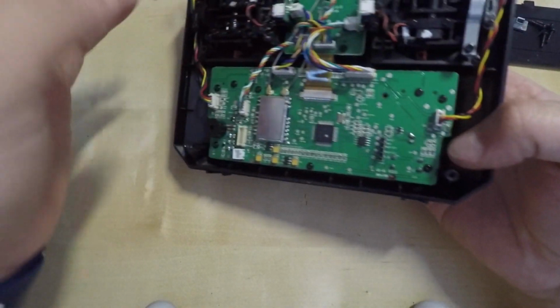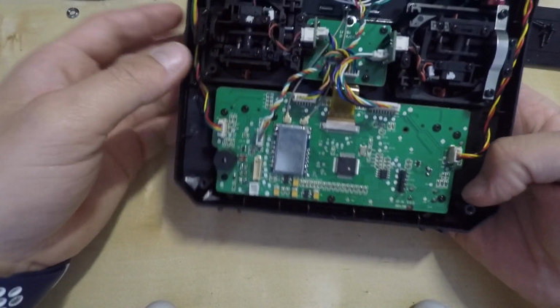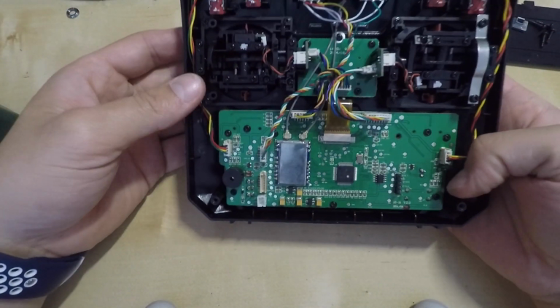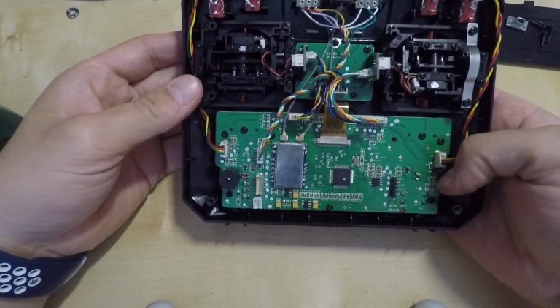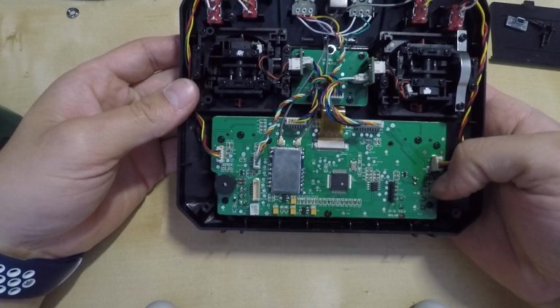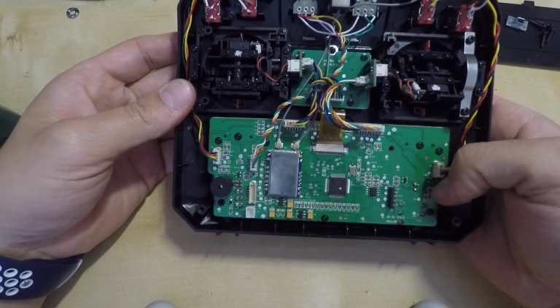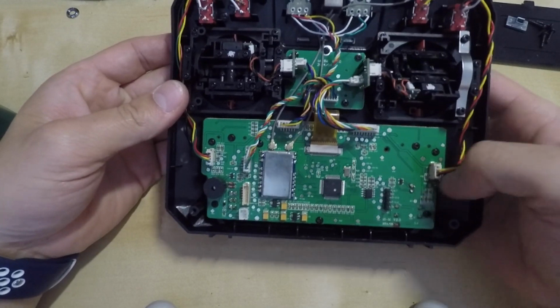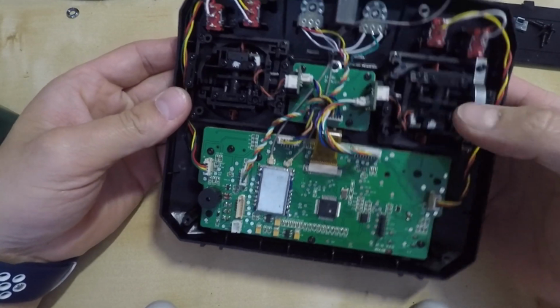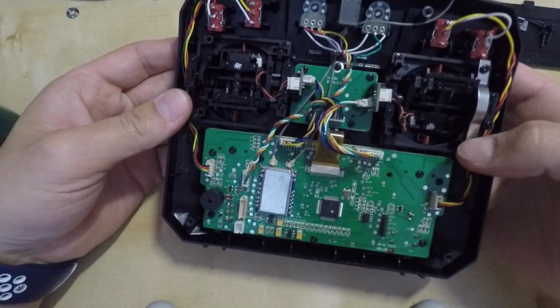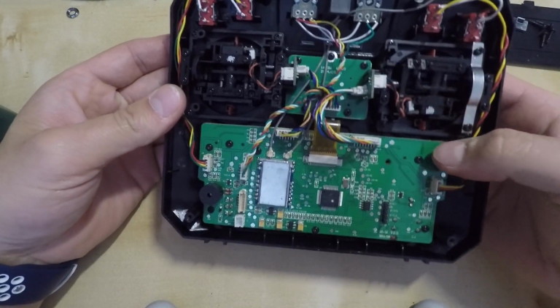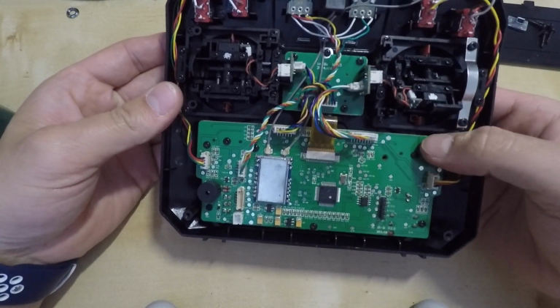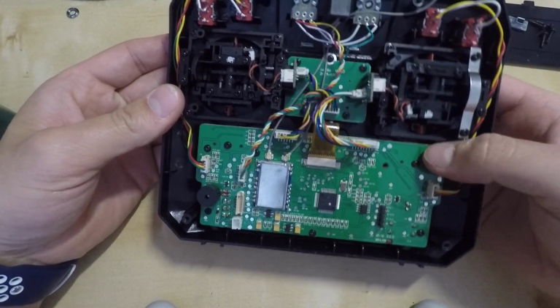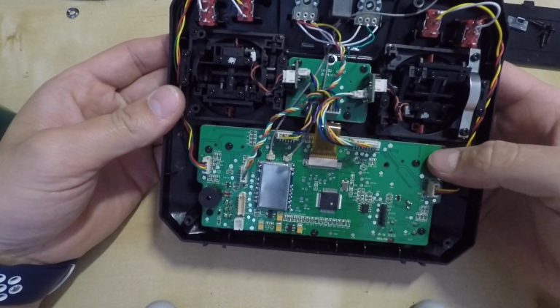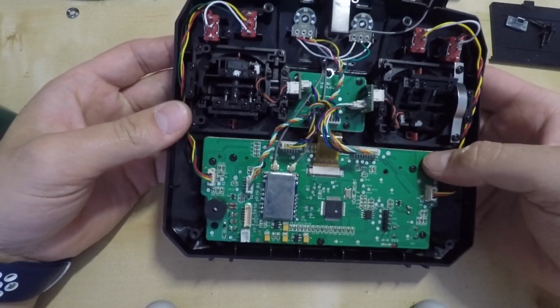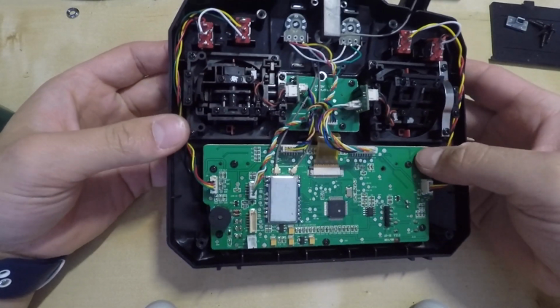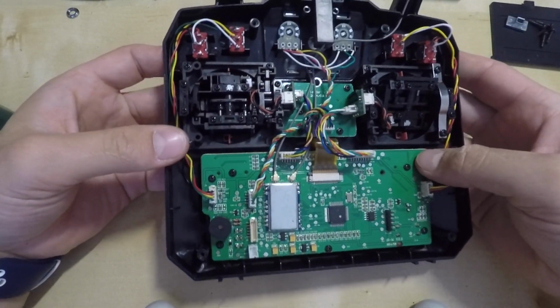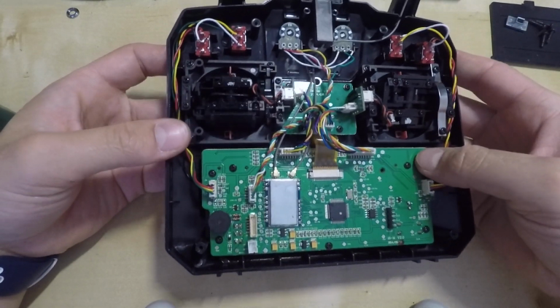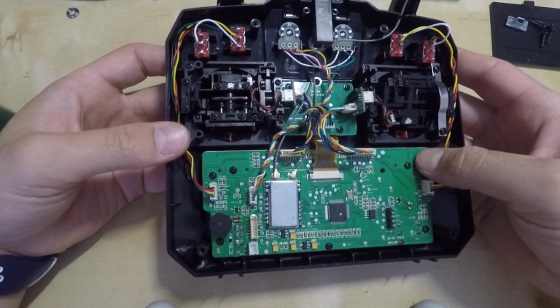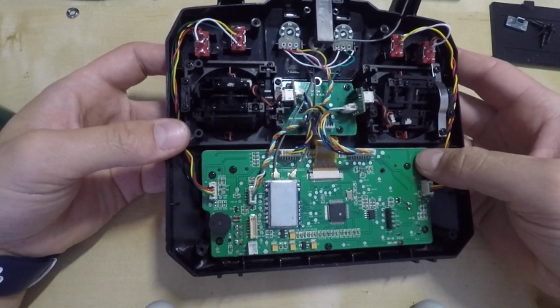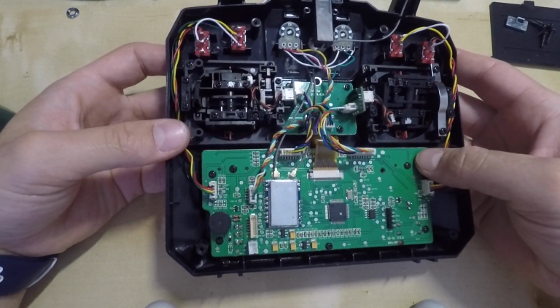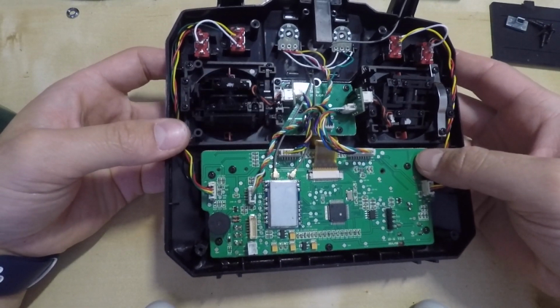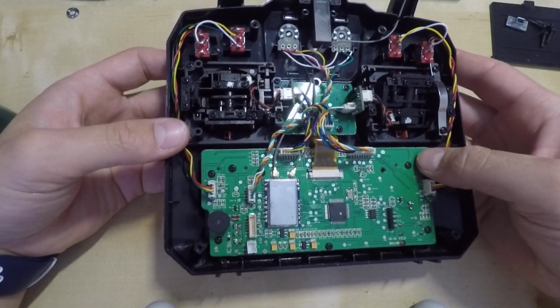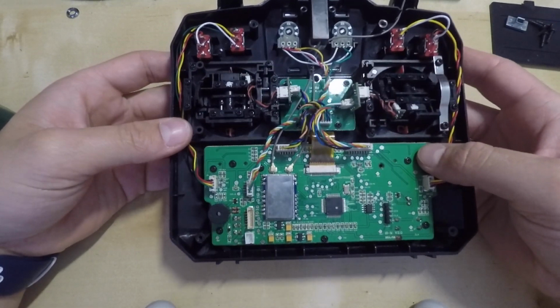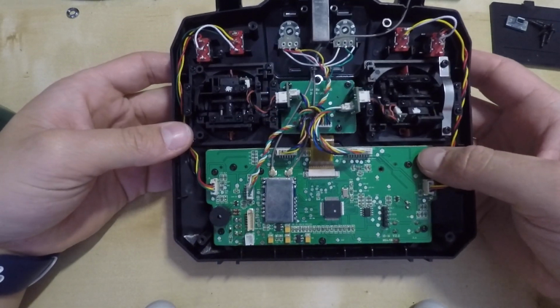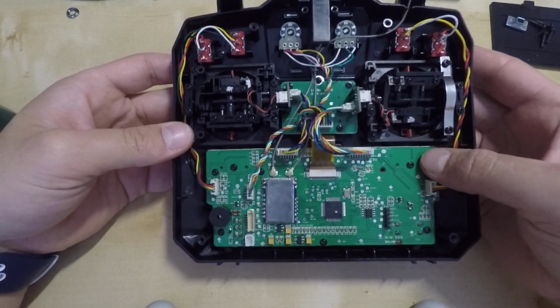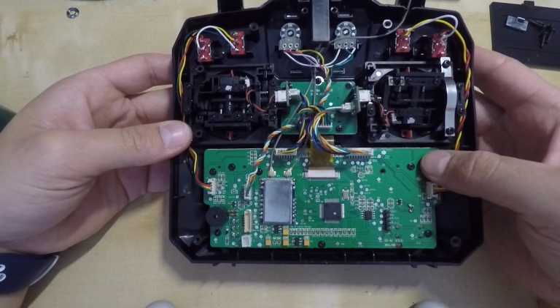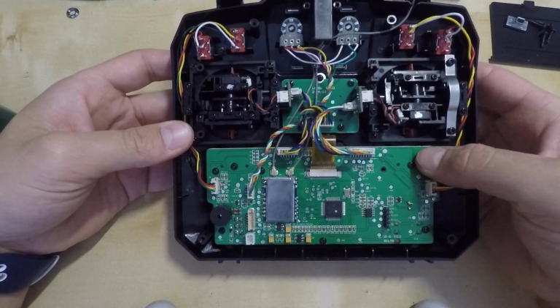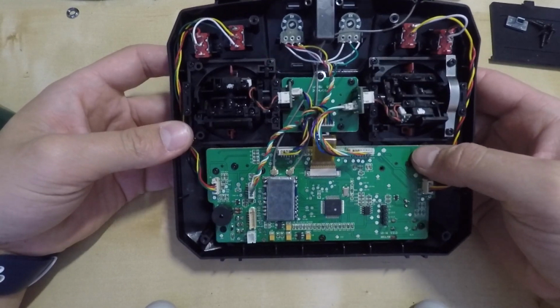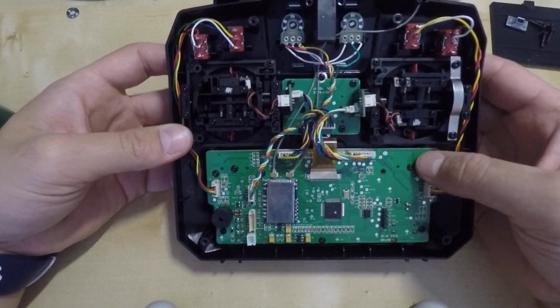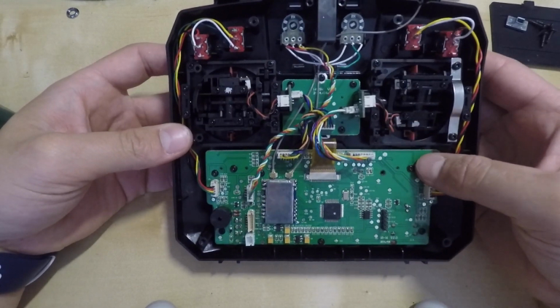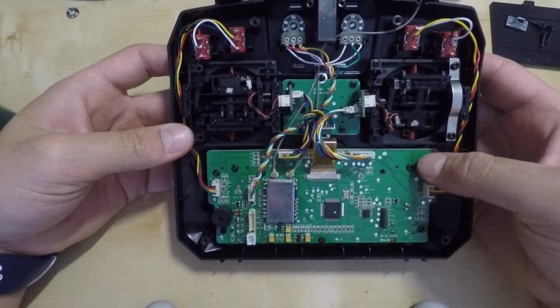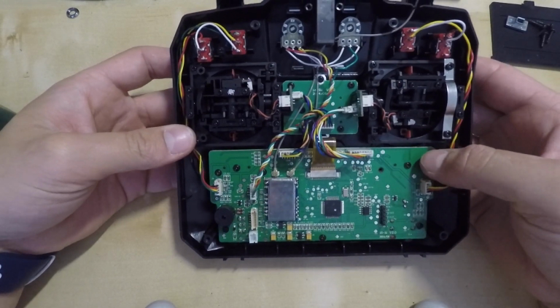Before putting the back plate back in its place, just make sure that everything is moving properly, as this will save you from having to open the transmitter again.